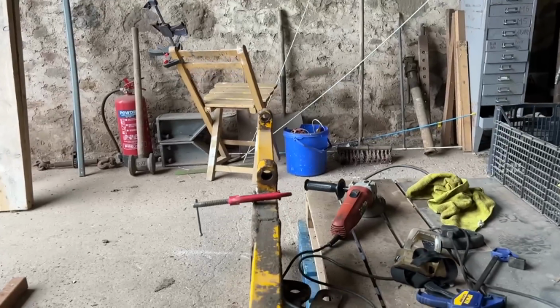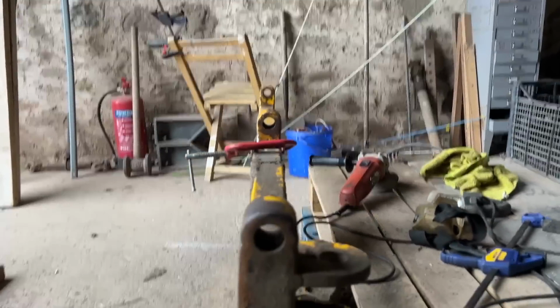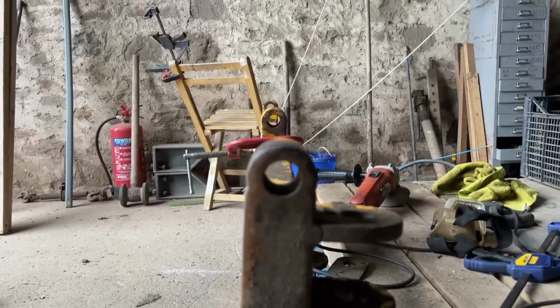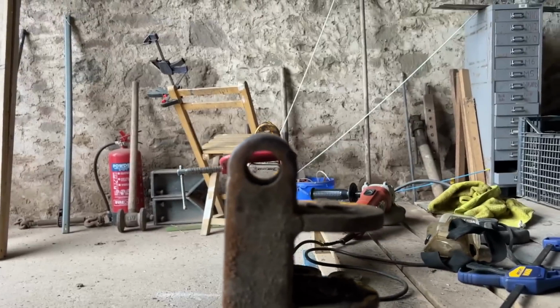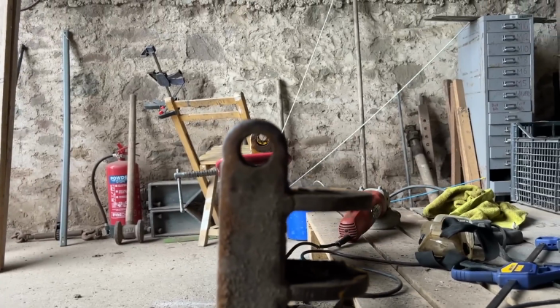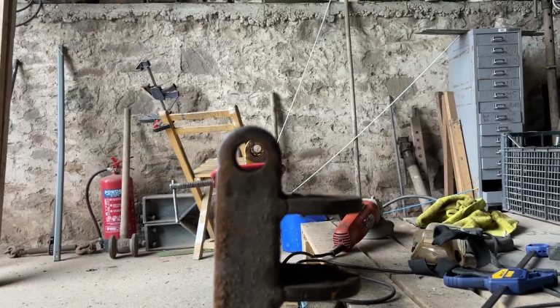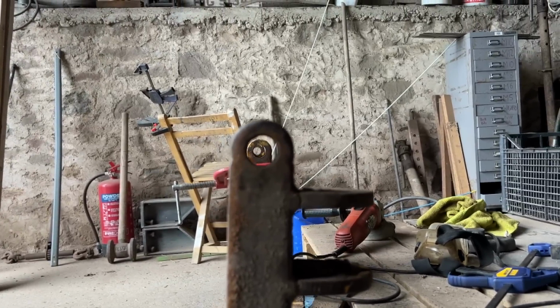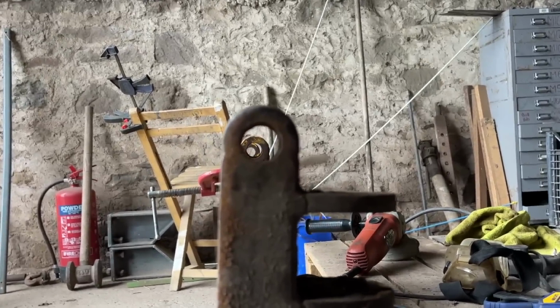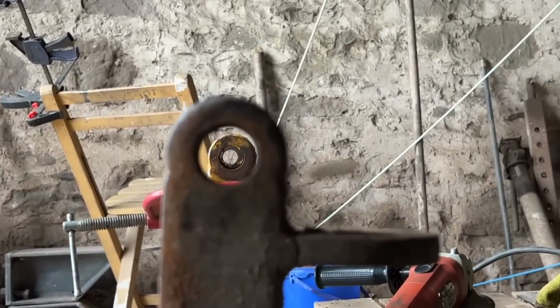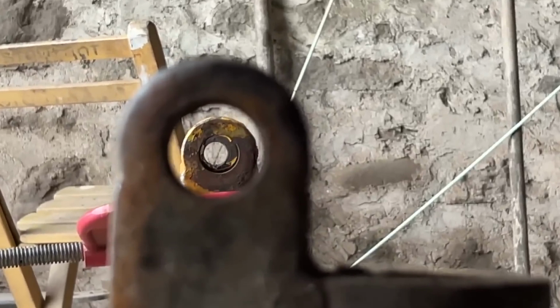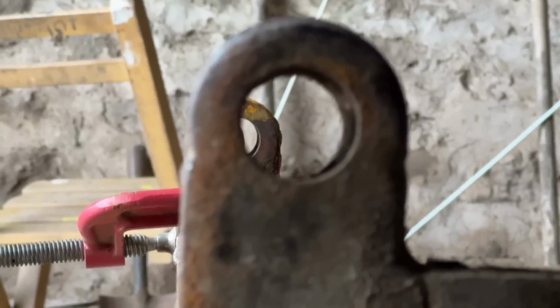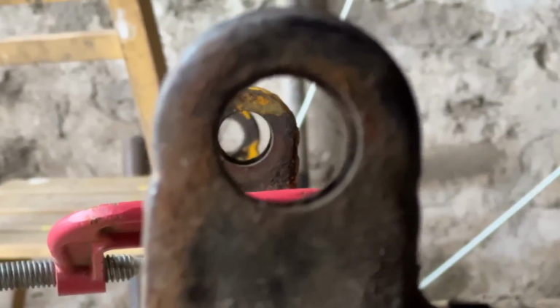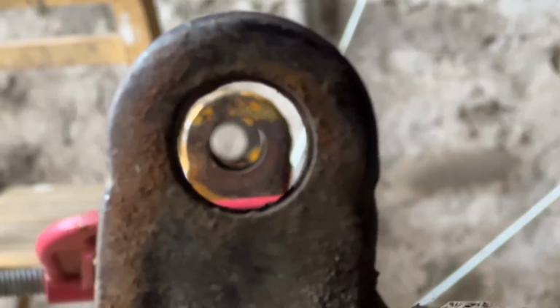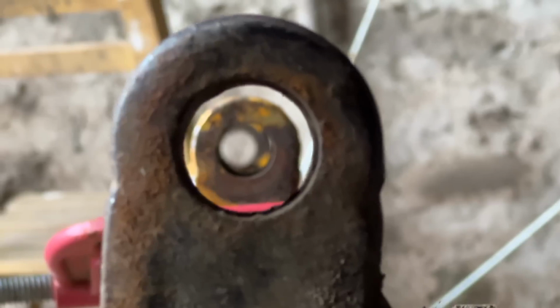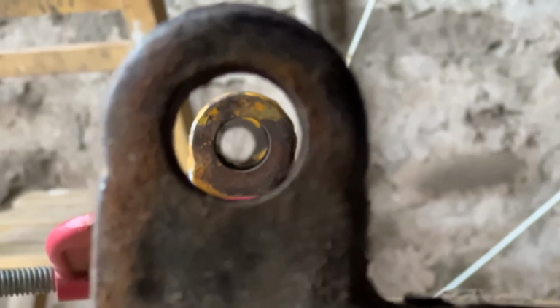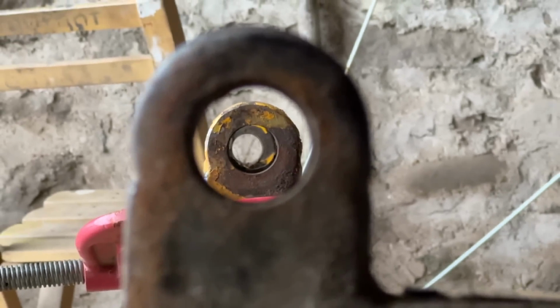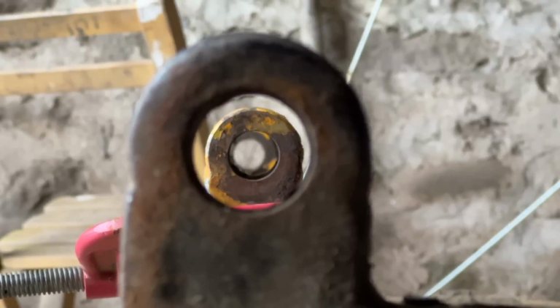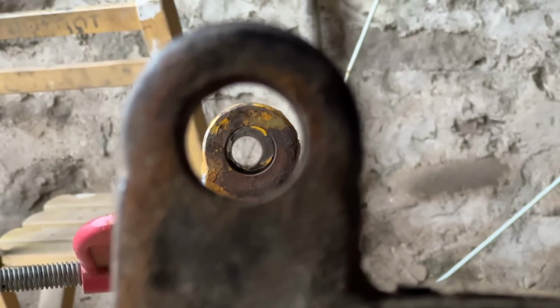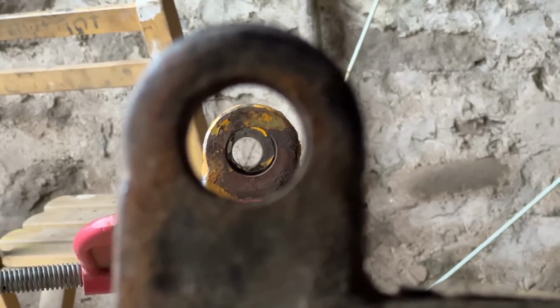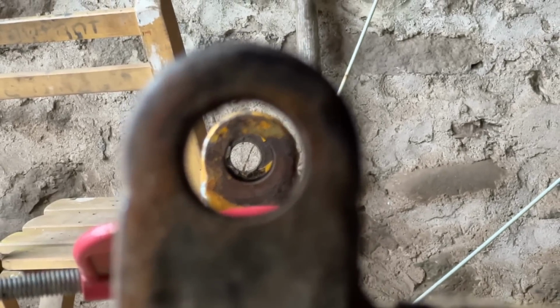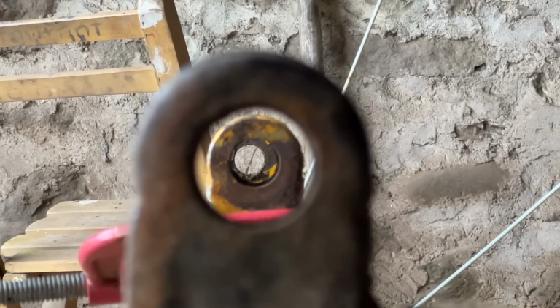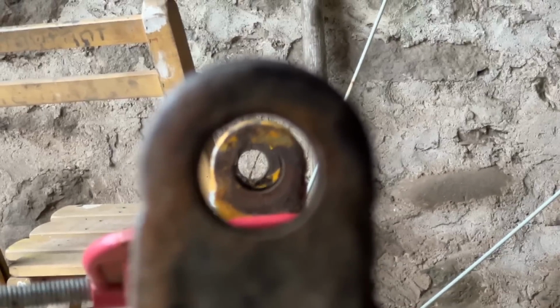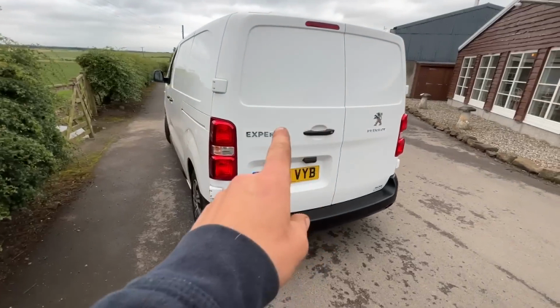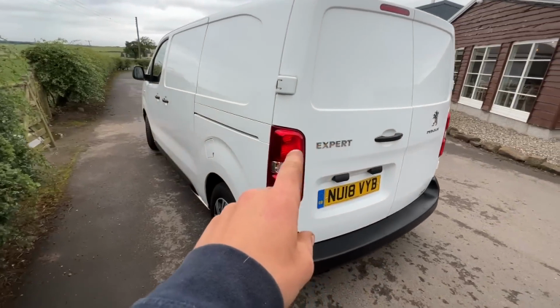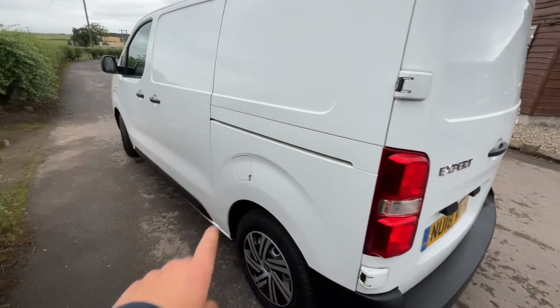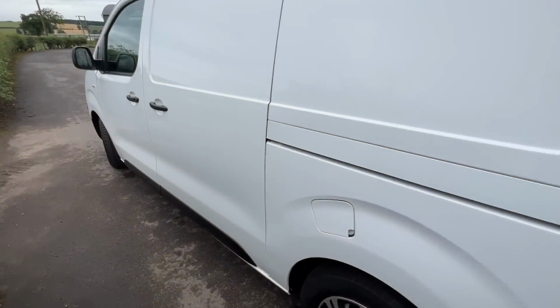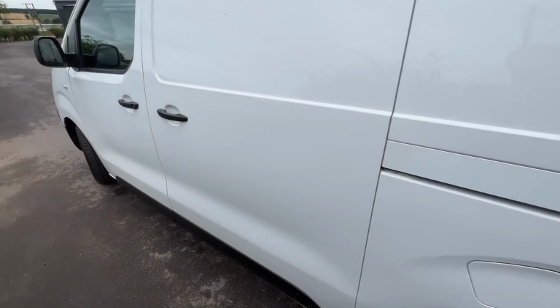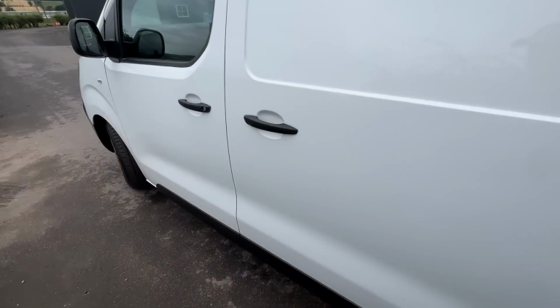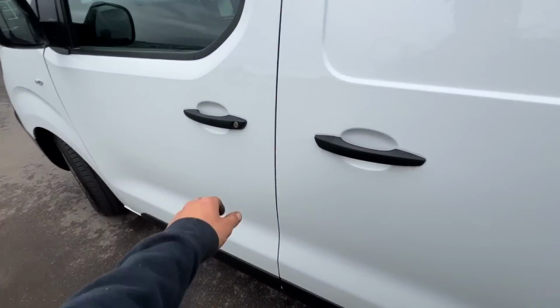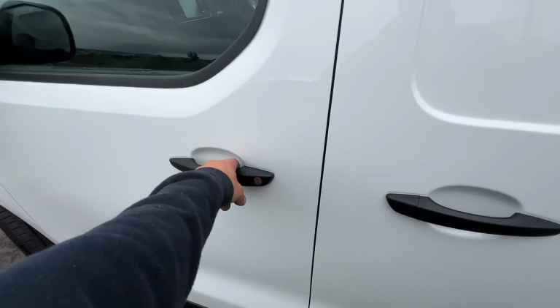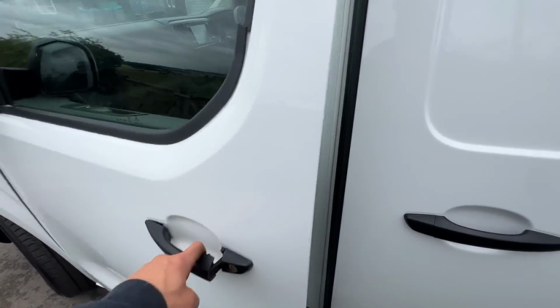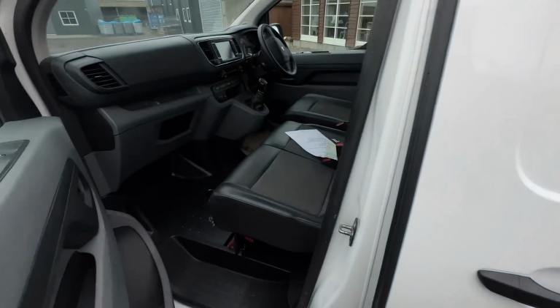We're getting there, just trying to line these holes up. The bracket just needs to go down to the left a touch.